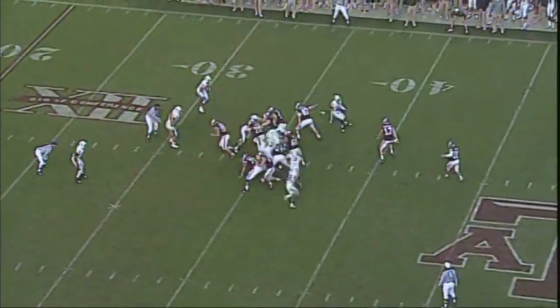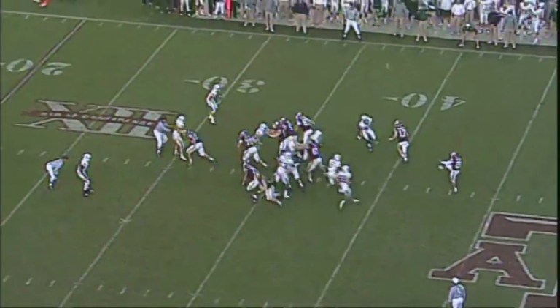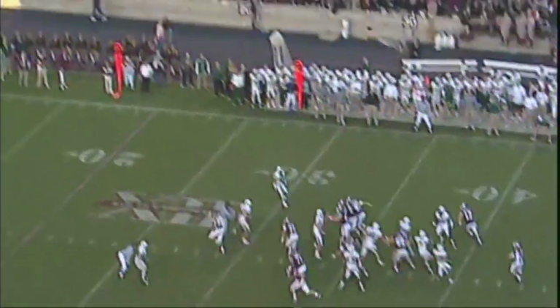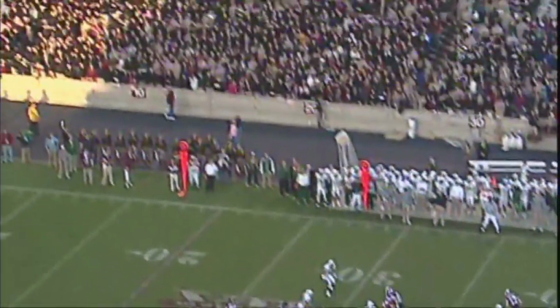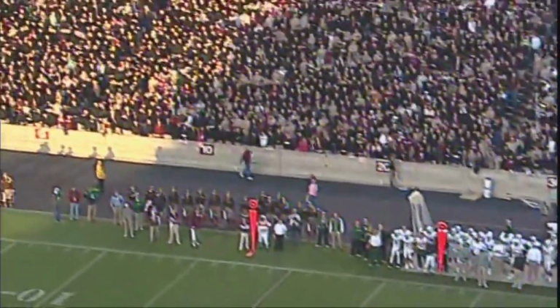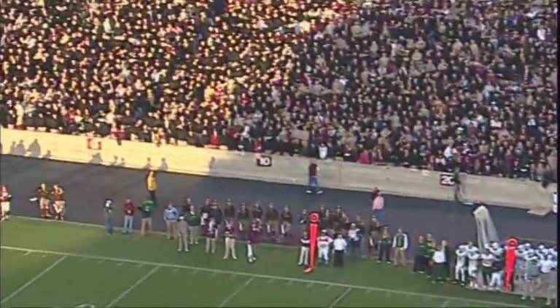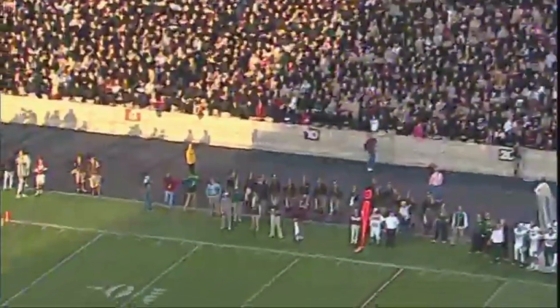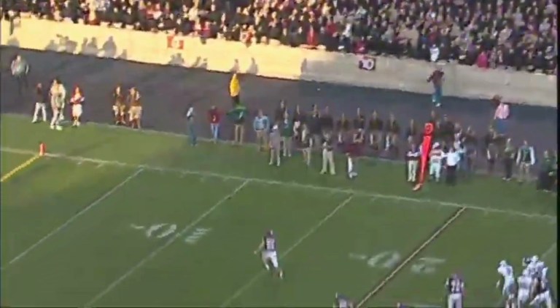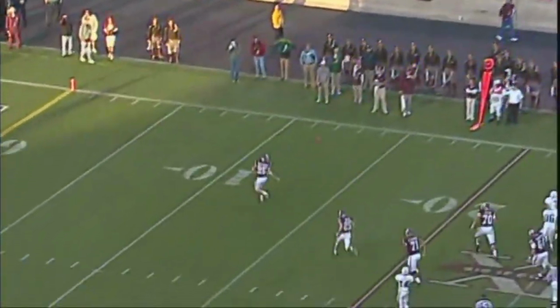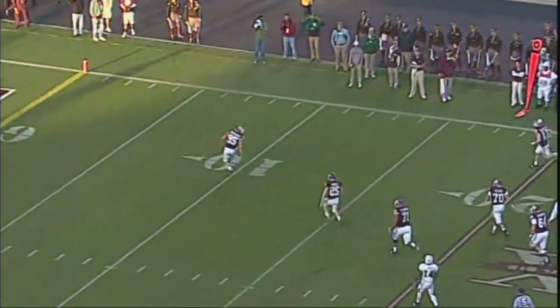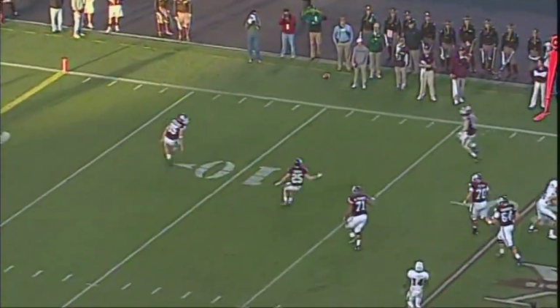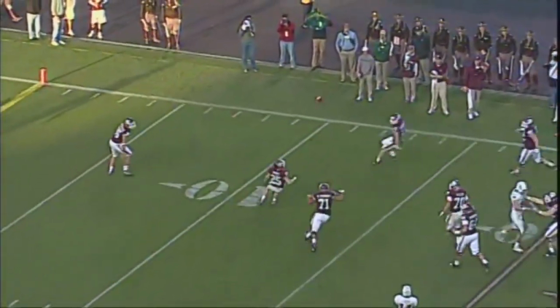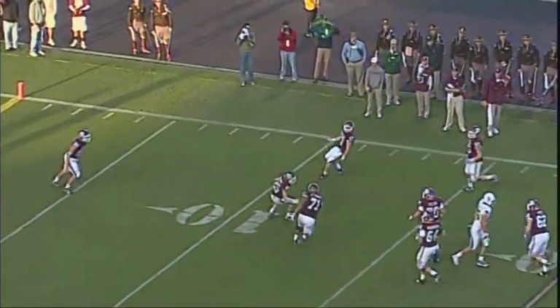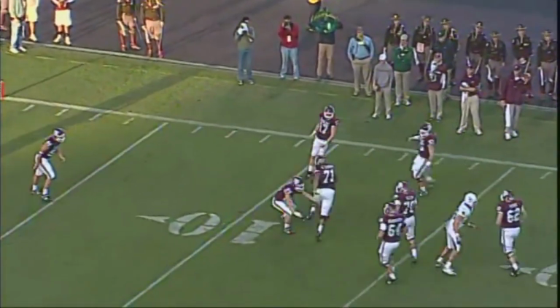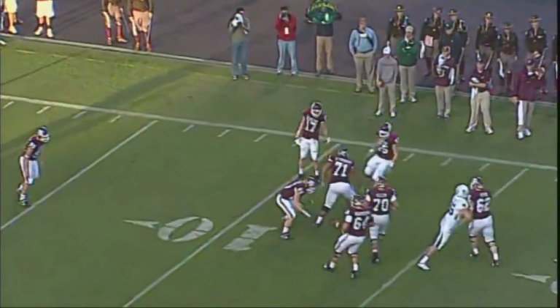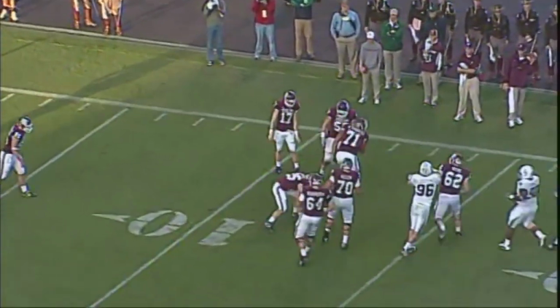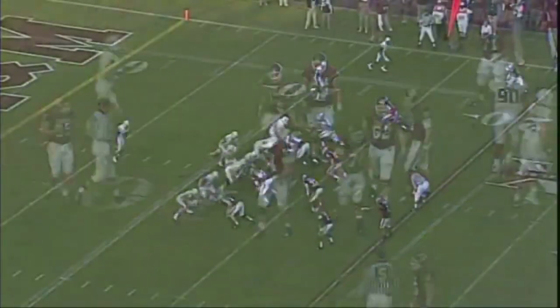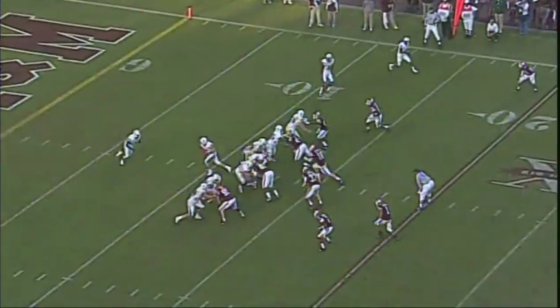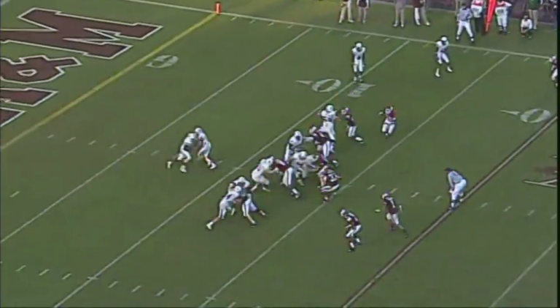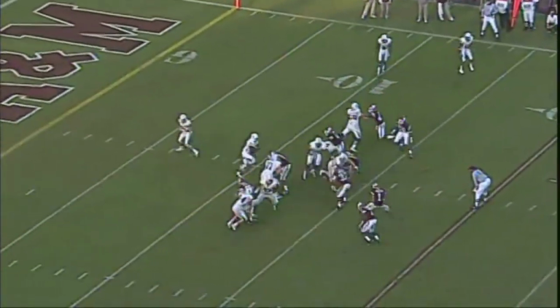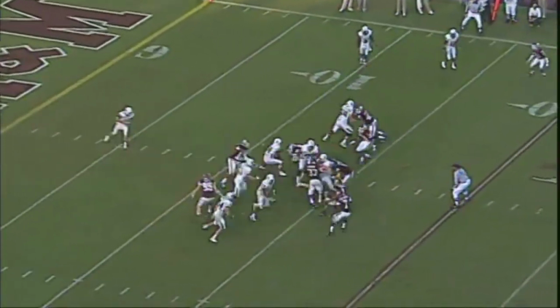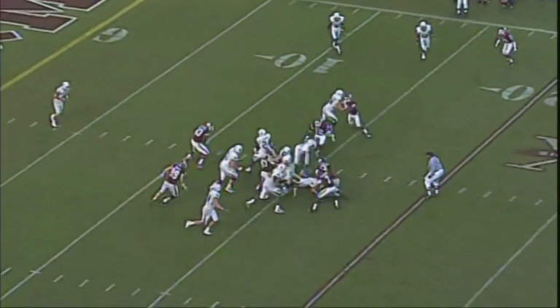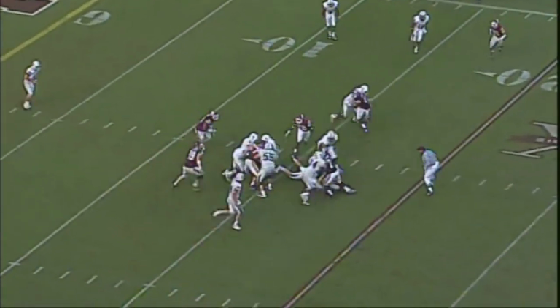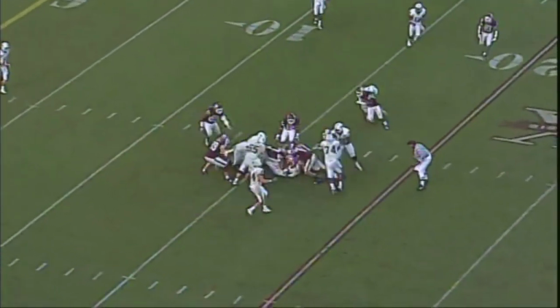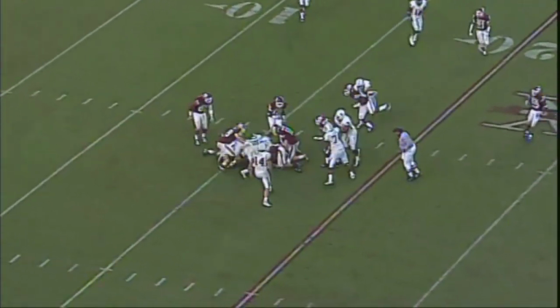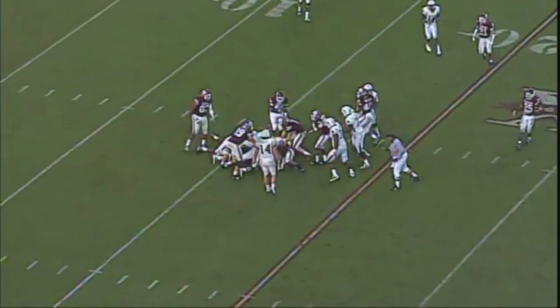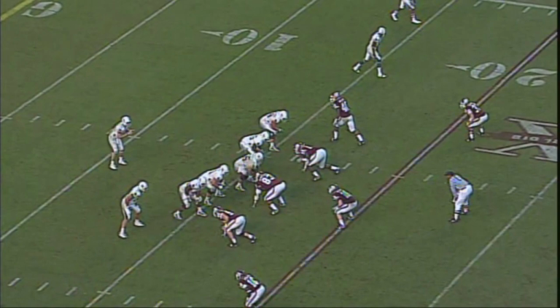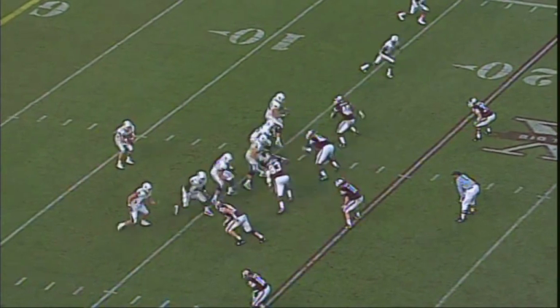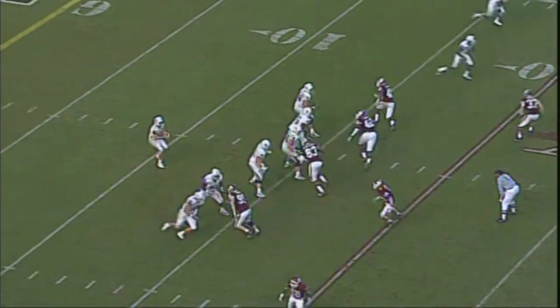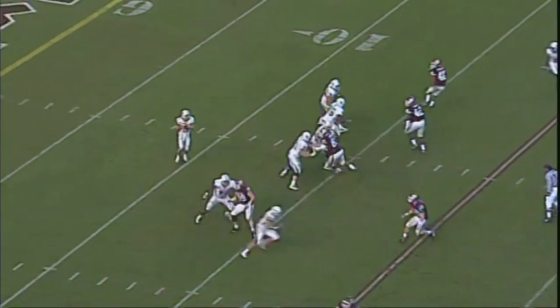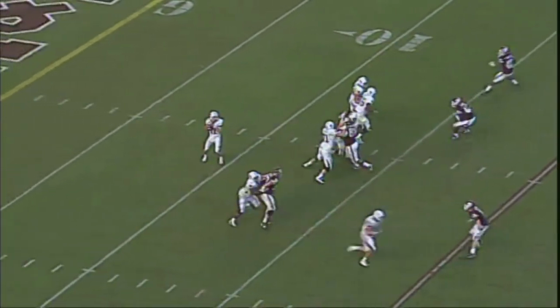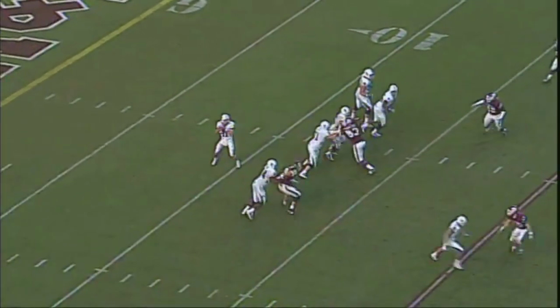And it's a fake, and they're going to pooch kick it. It's going to hit and roll. Baylor's got the ball at their 13. They just tried Finley. The snap — line of scrimmage again, the Baylor 16.